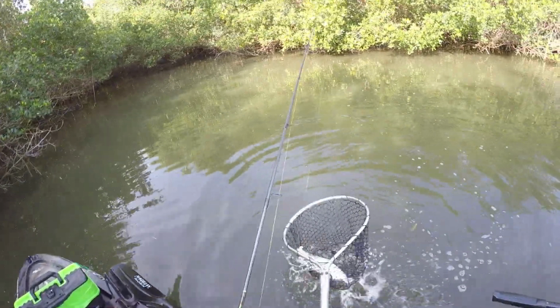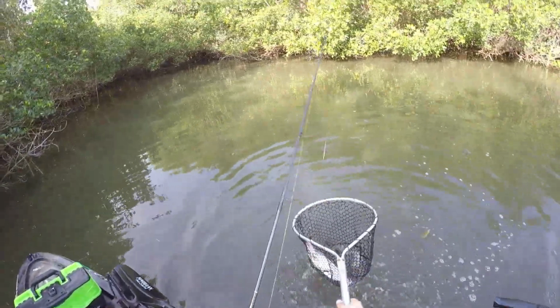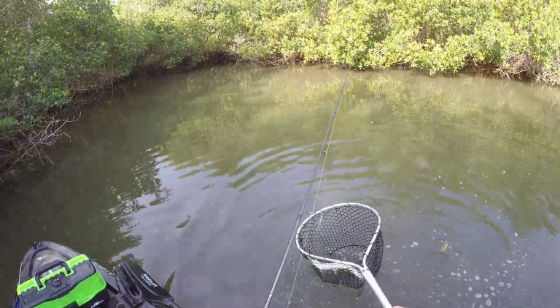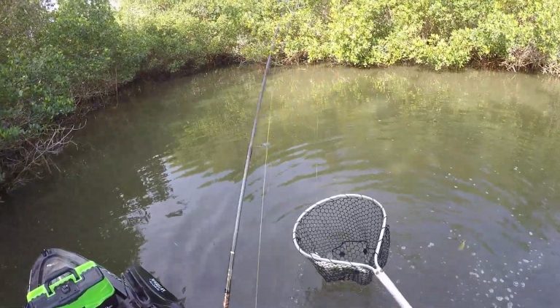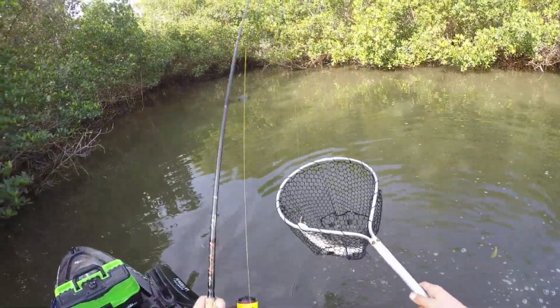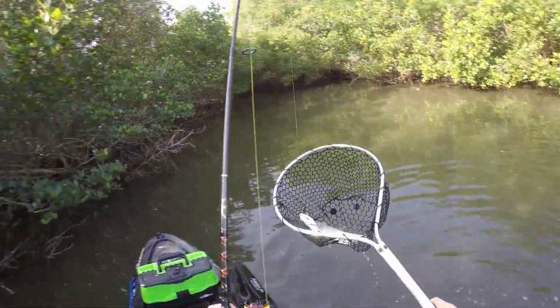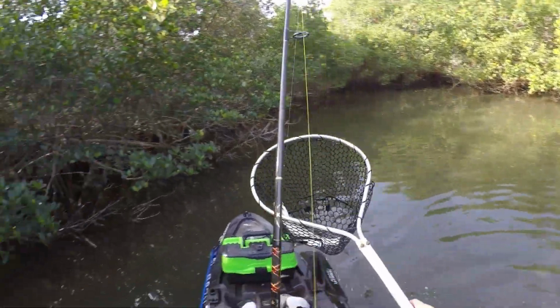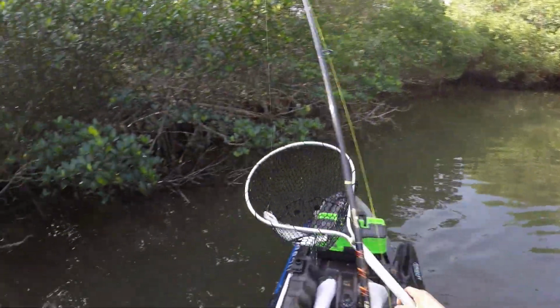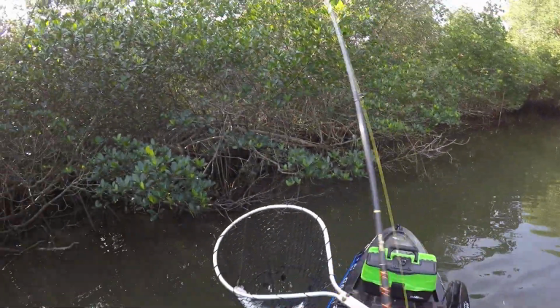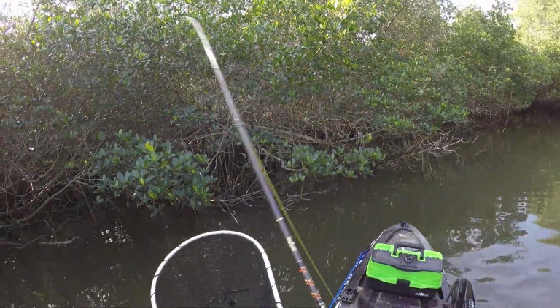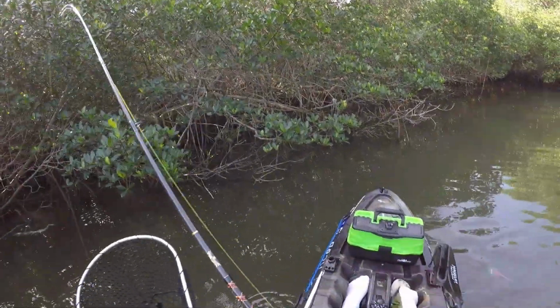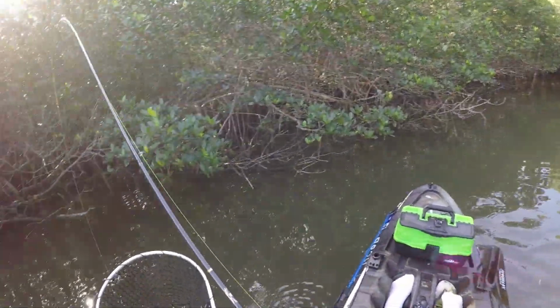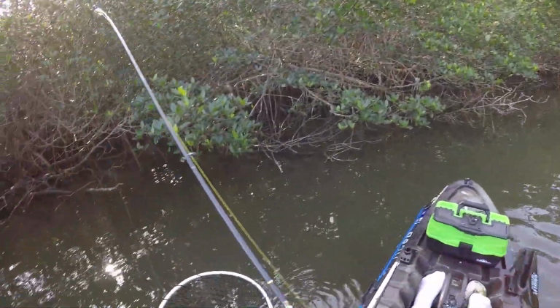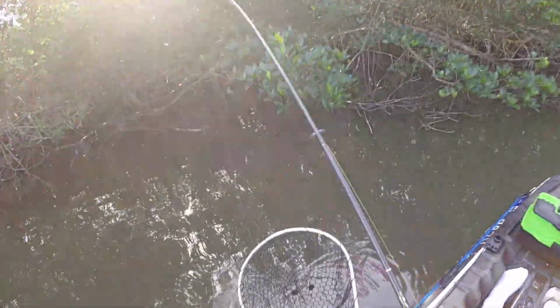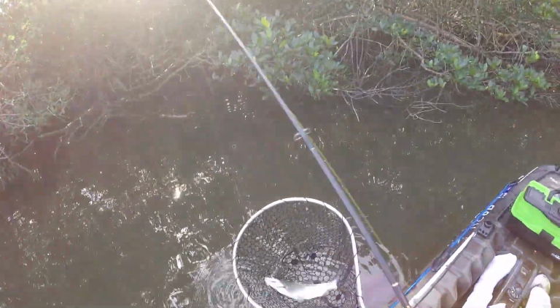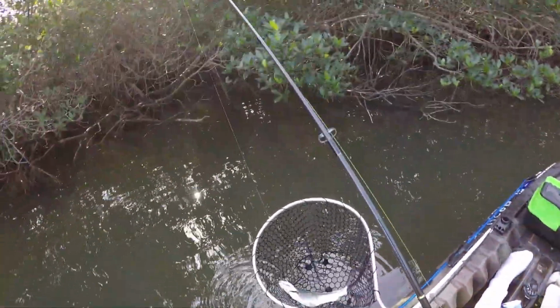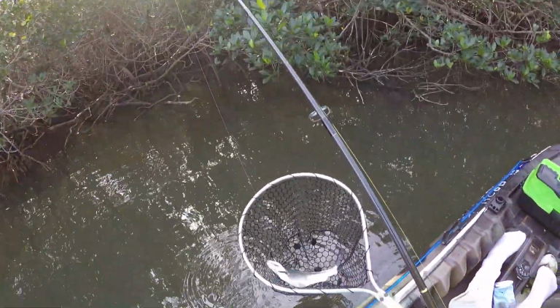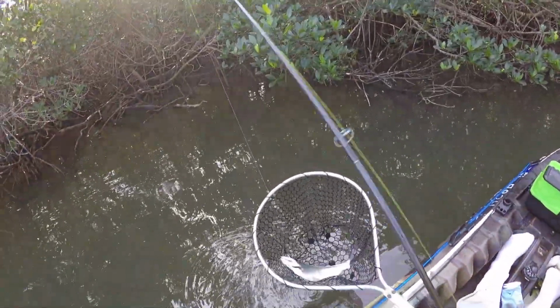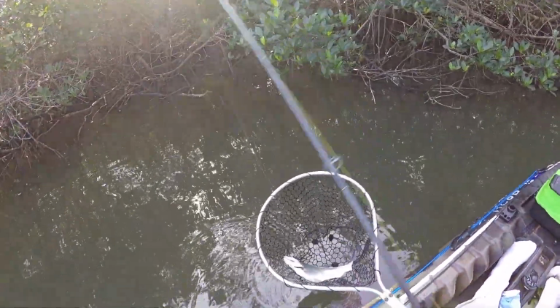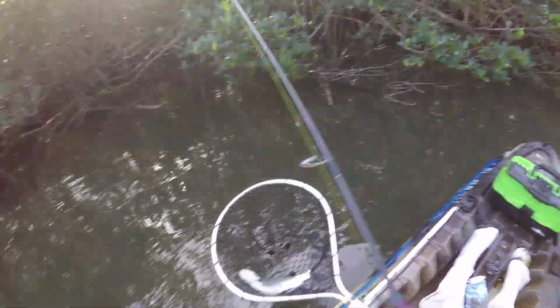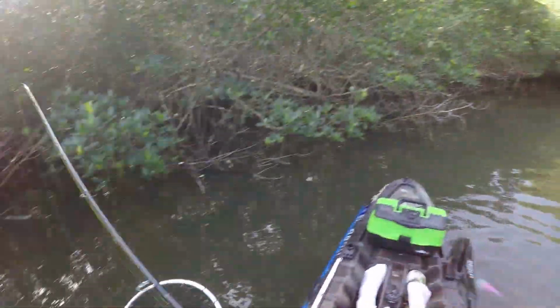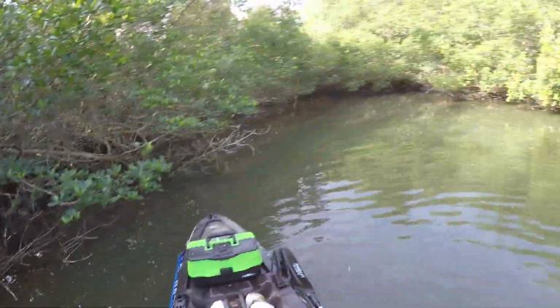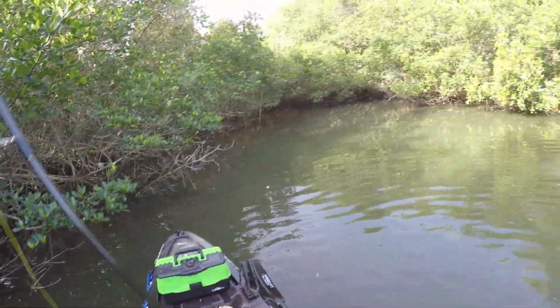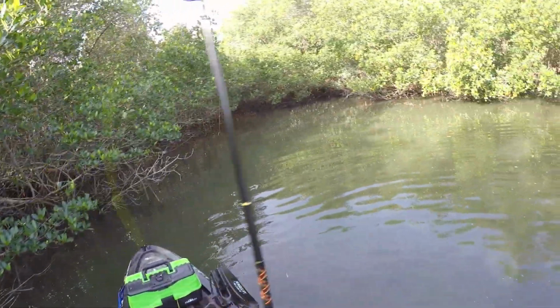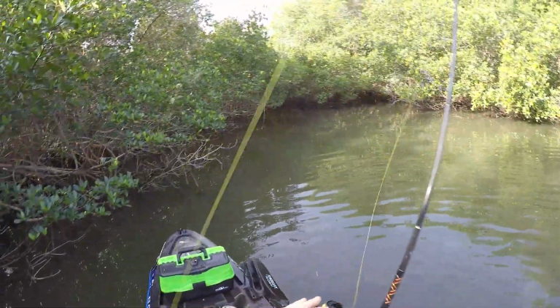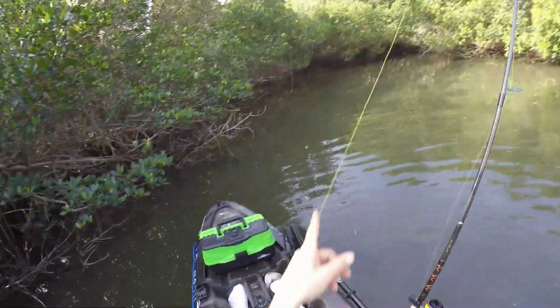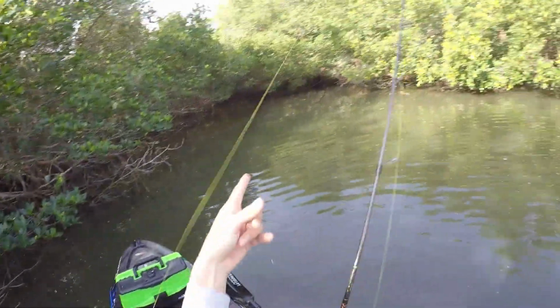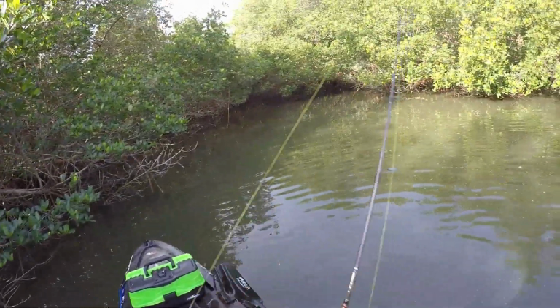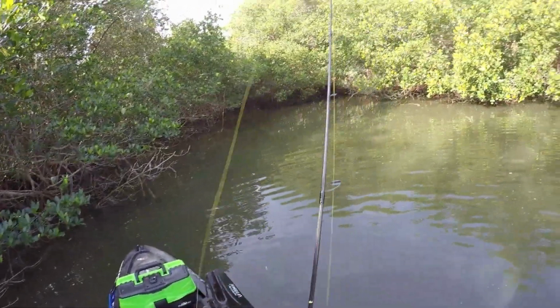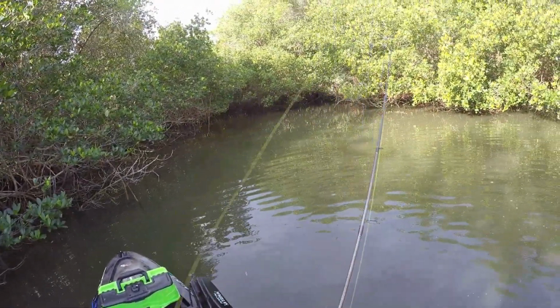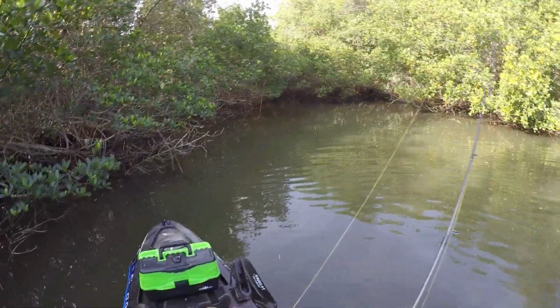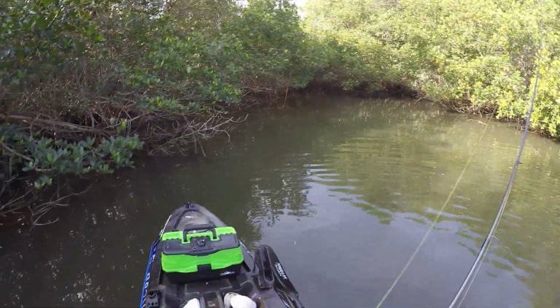Nice chrome color on these guys. I gotta hit reverse just to get us out of this corner — yeah, as you can see, it's just a dead end corner right there.